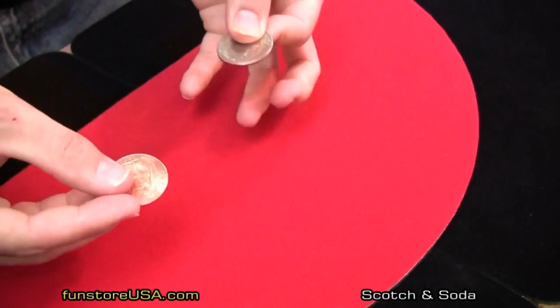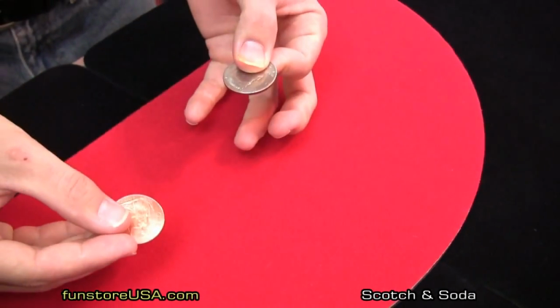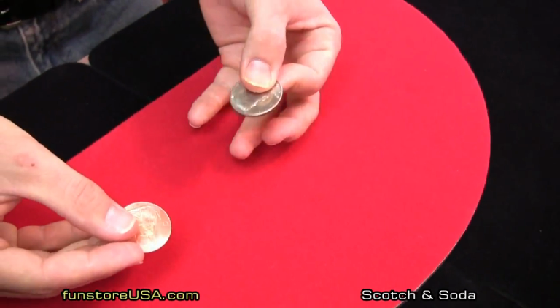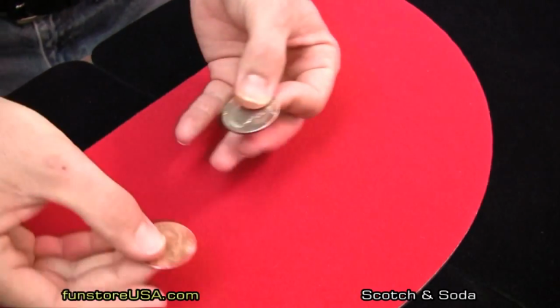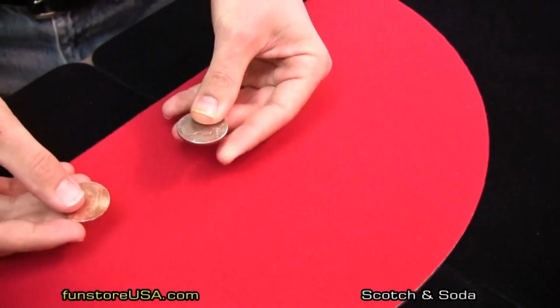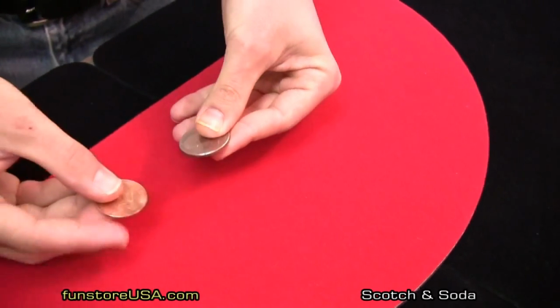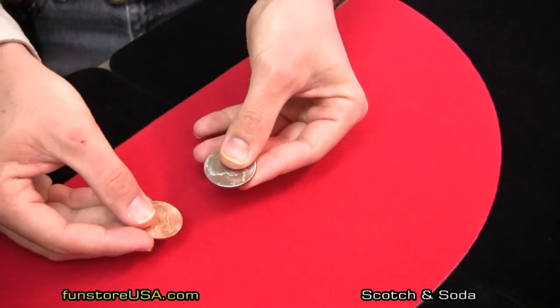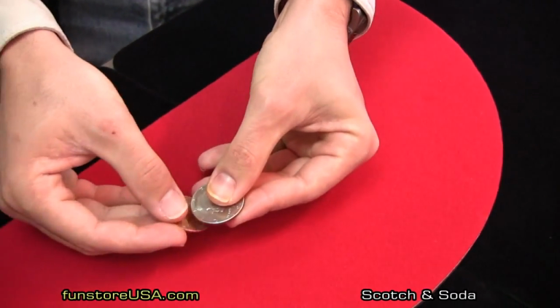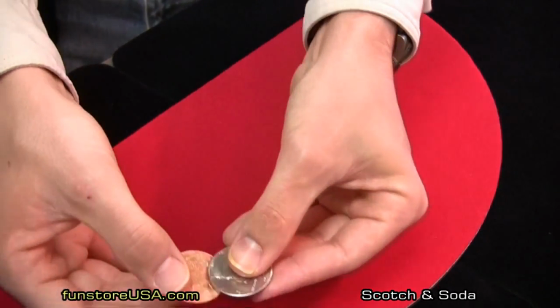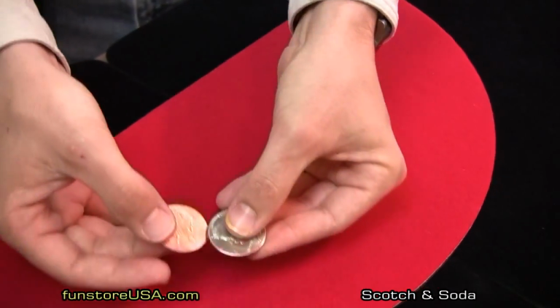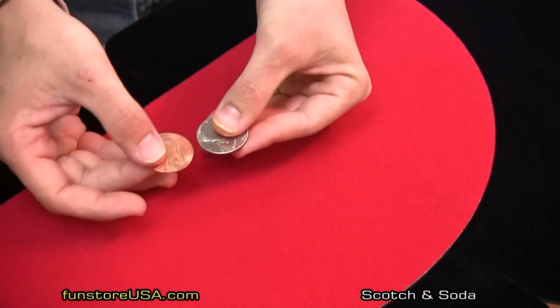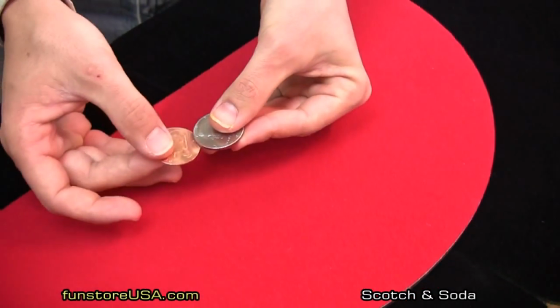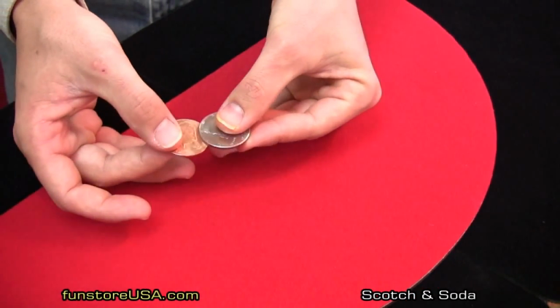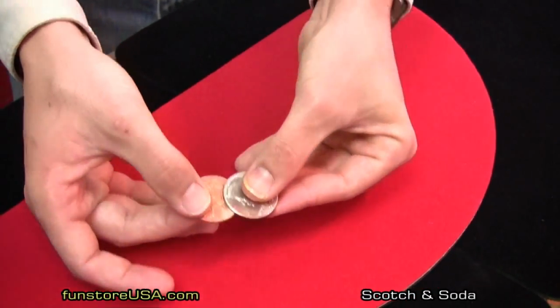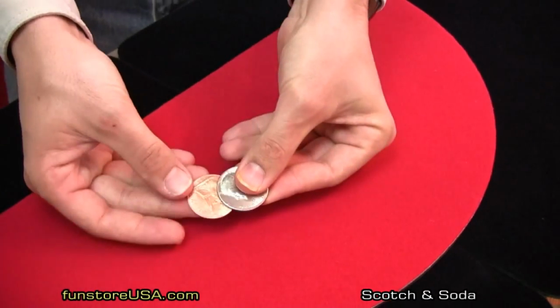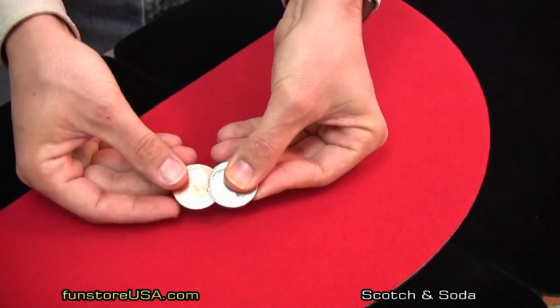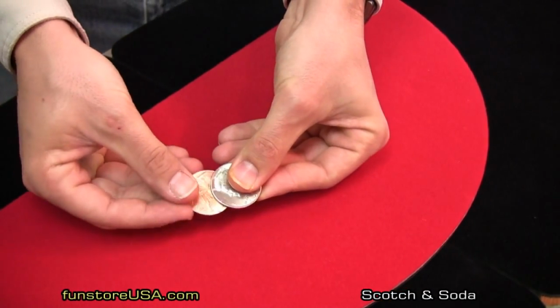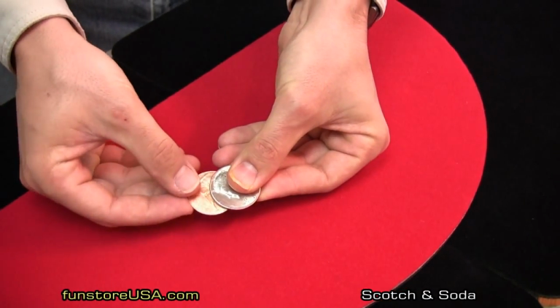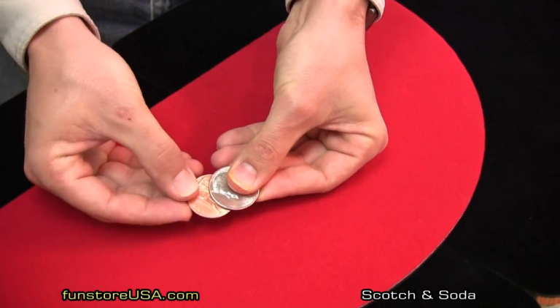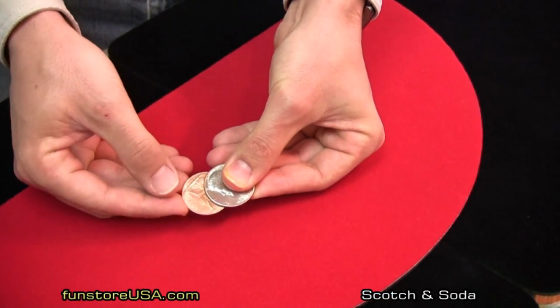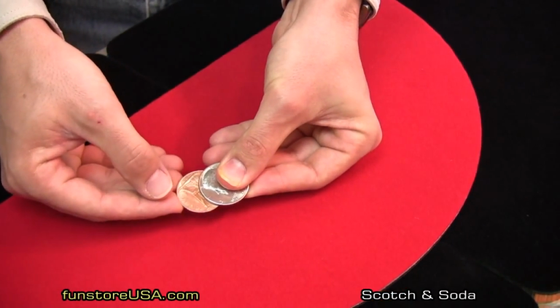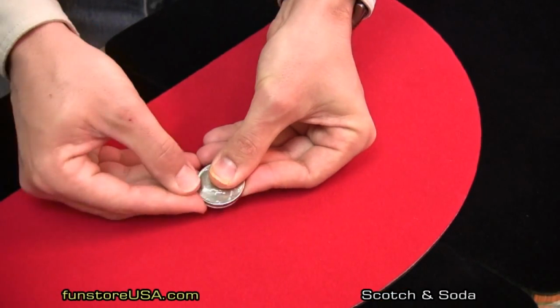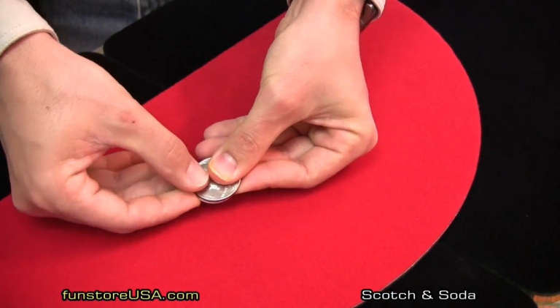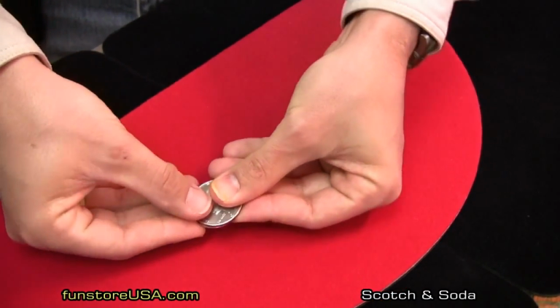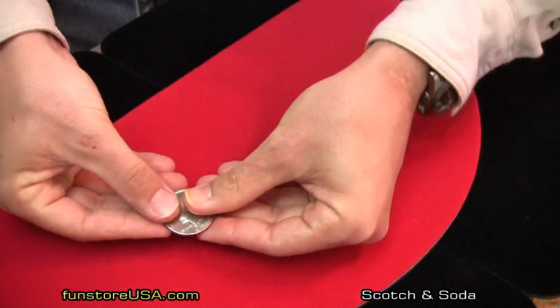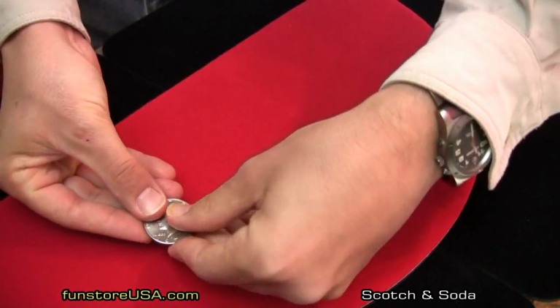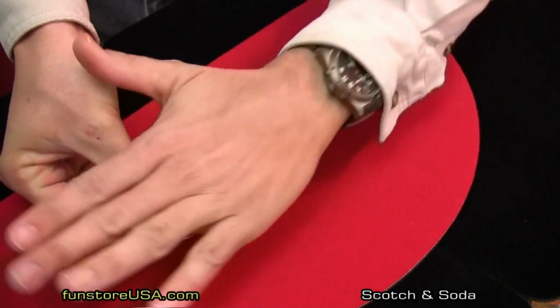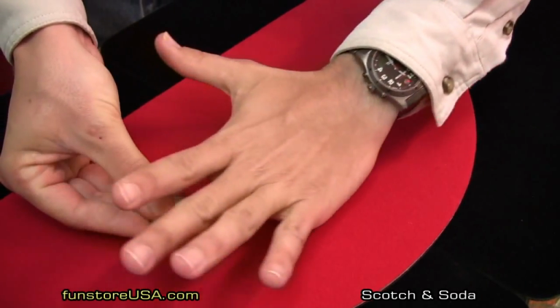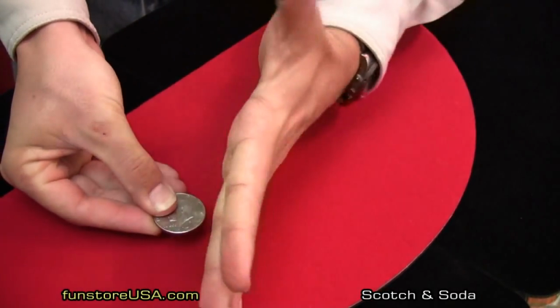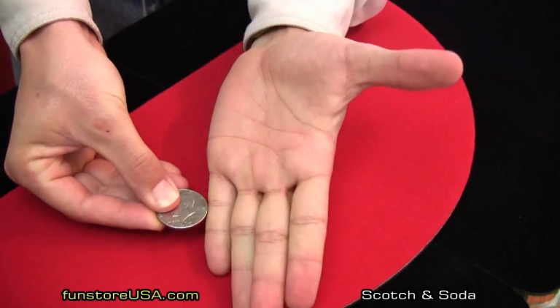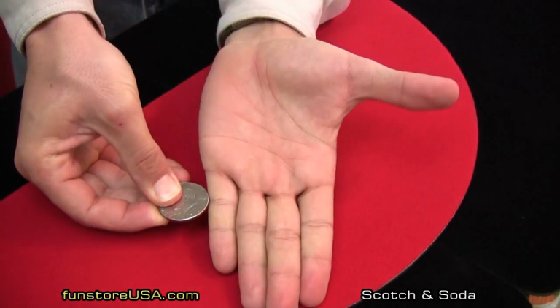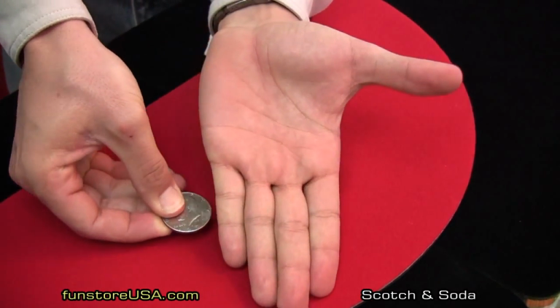Now what we're going to do is we're going to do it again, but in somebody's hand. All I'm going to do is go abracadabra, hocus pocus, and there's the trick right there. The wave of the hand, just like that.